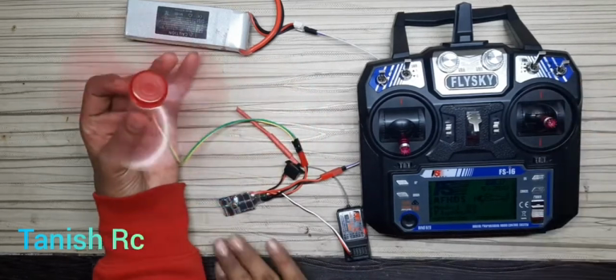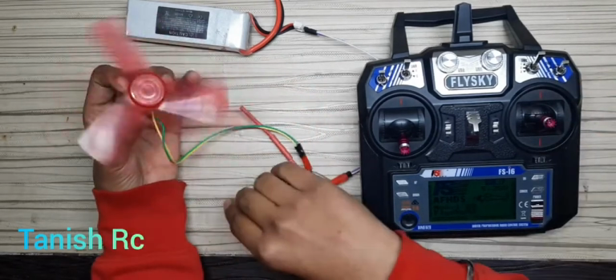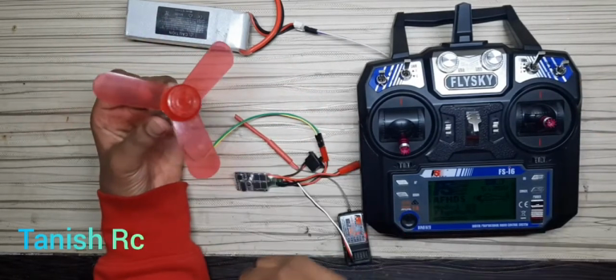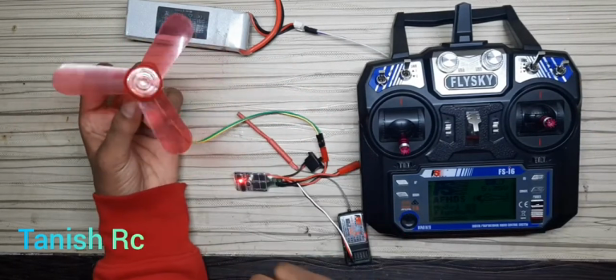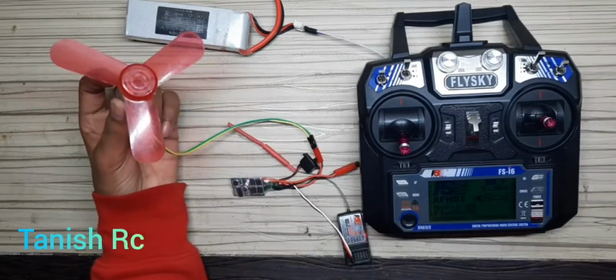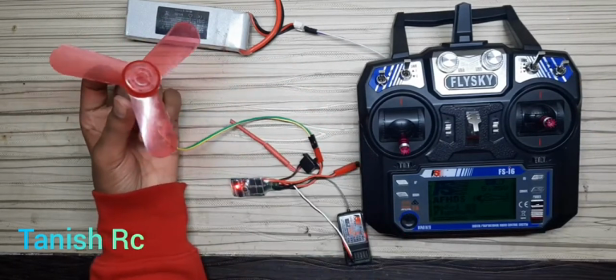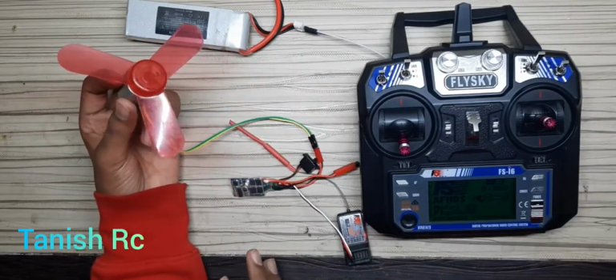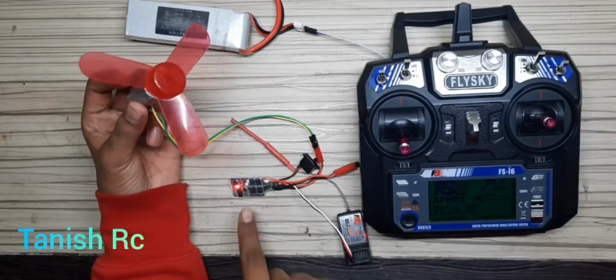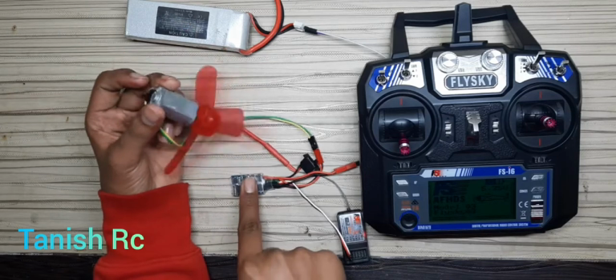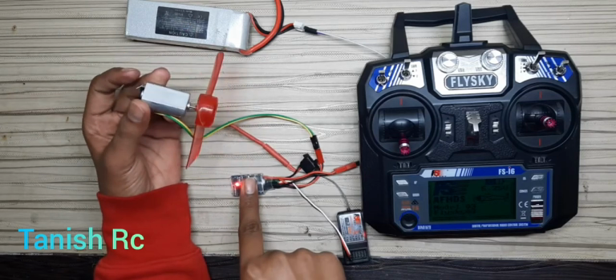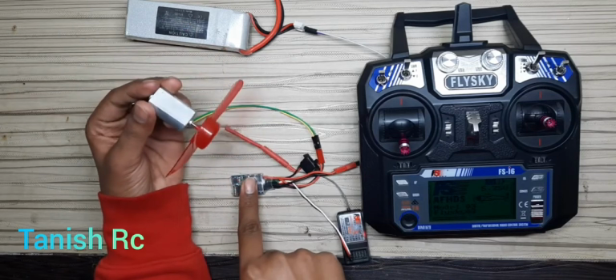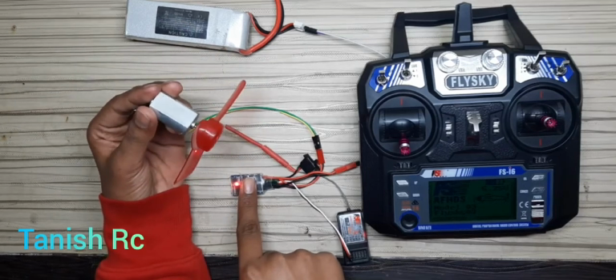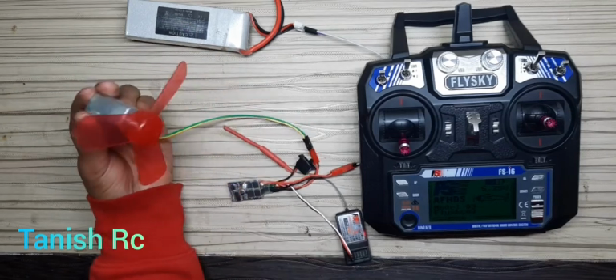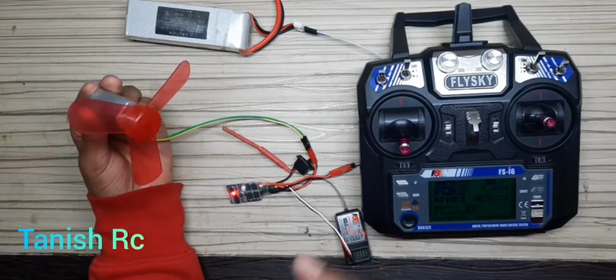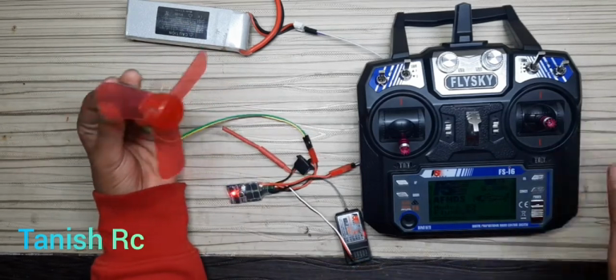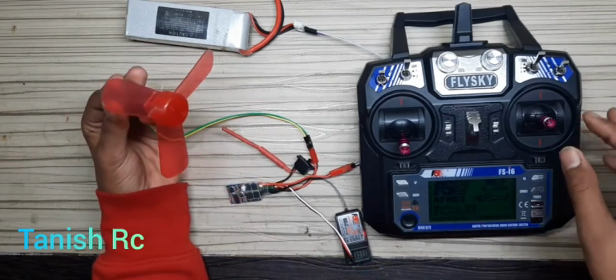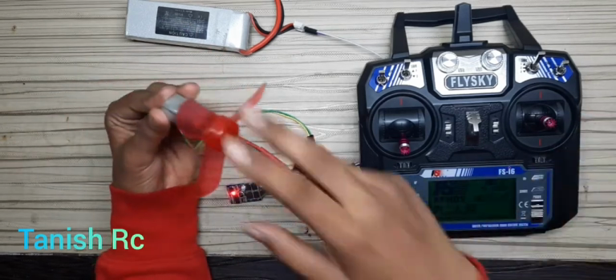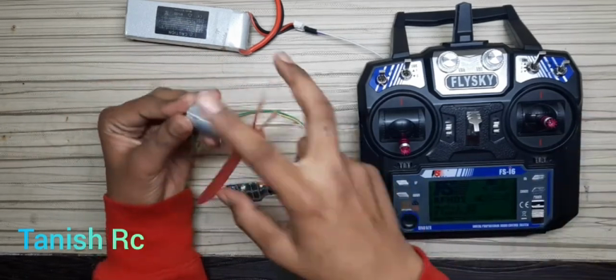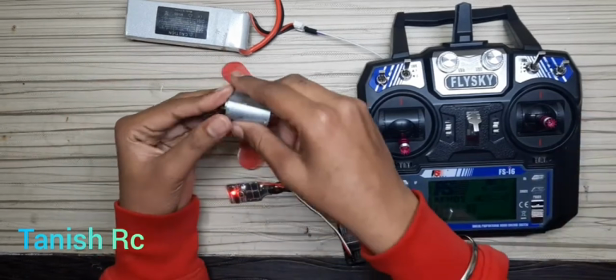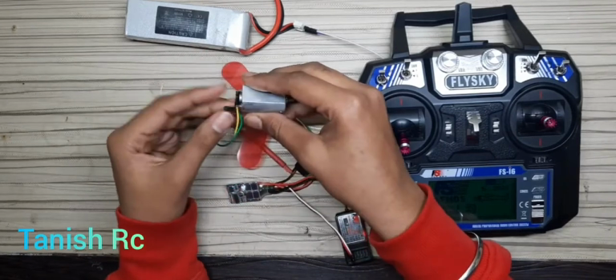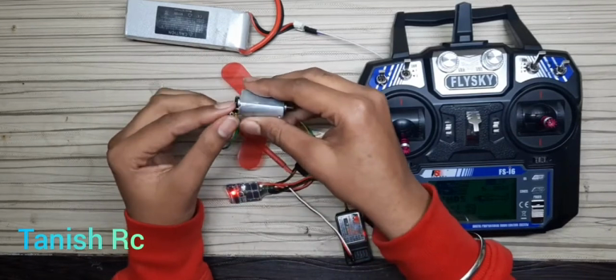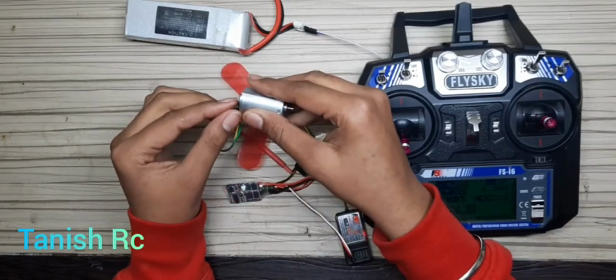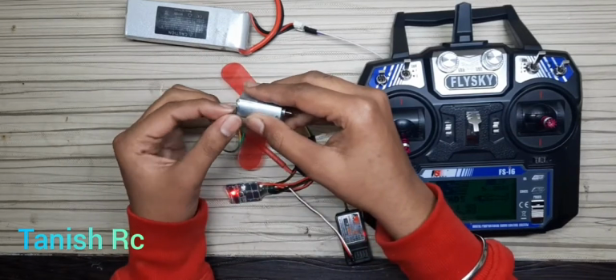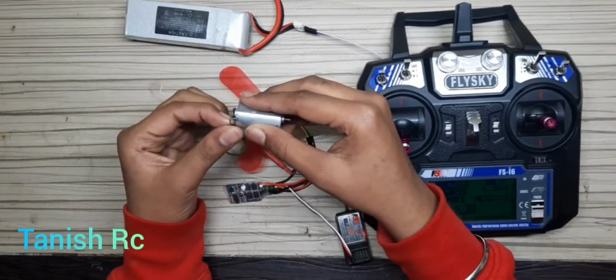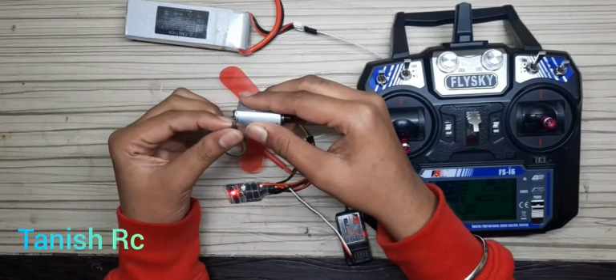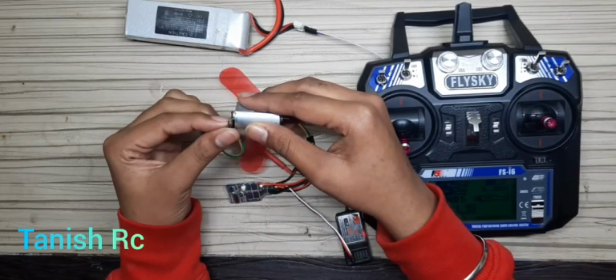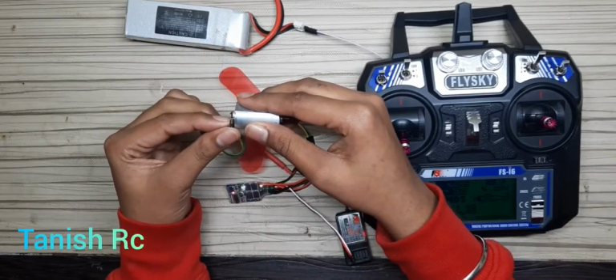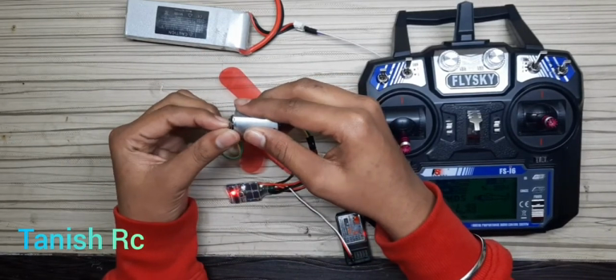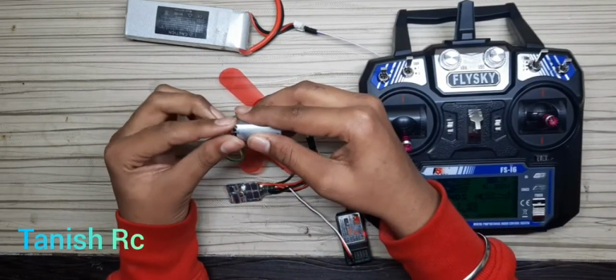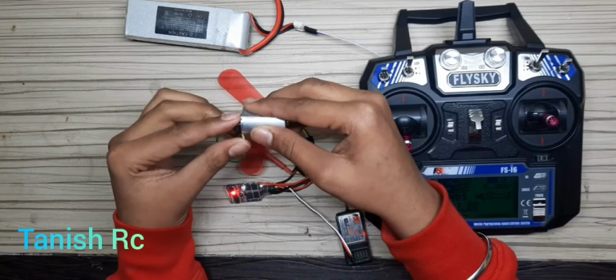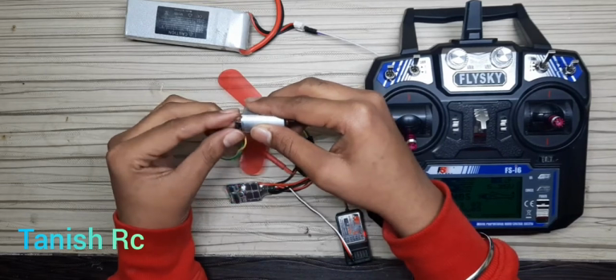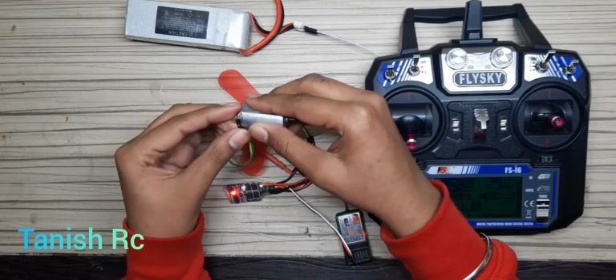With this ESC you can make an RC airplane, RC car, or RC quadcopter. I will put the link in the description below to buy this ESC — it is from Hobby King.